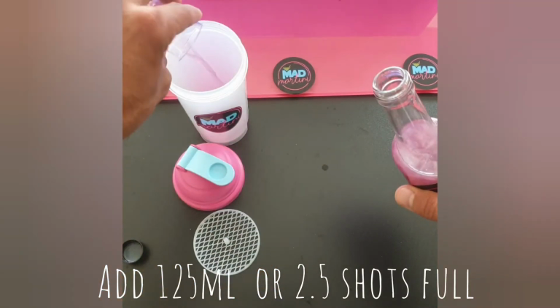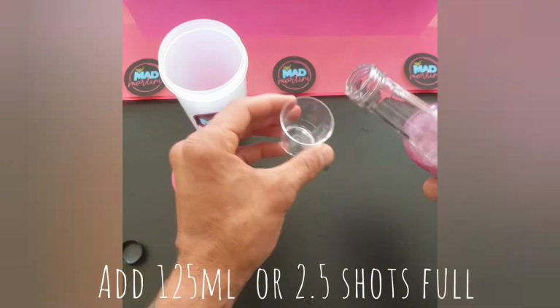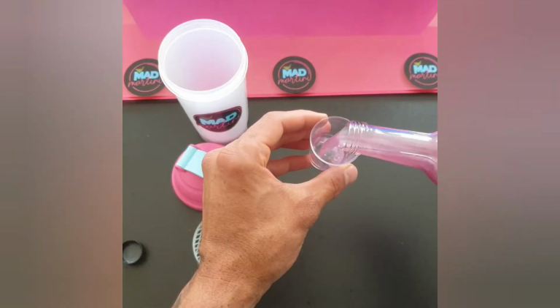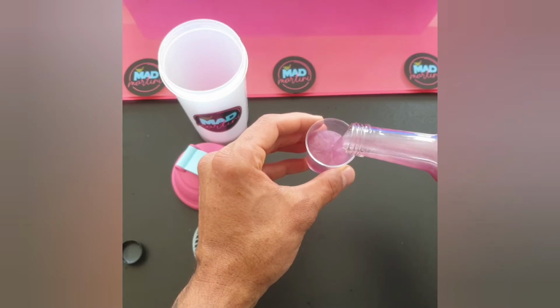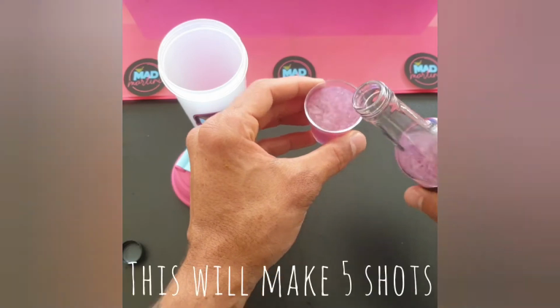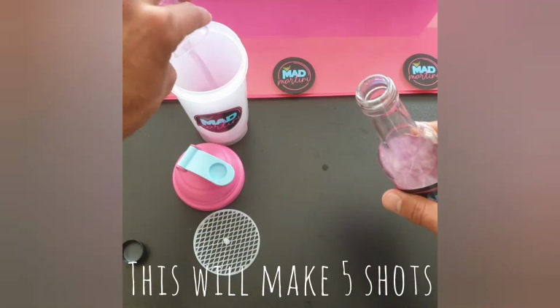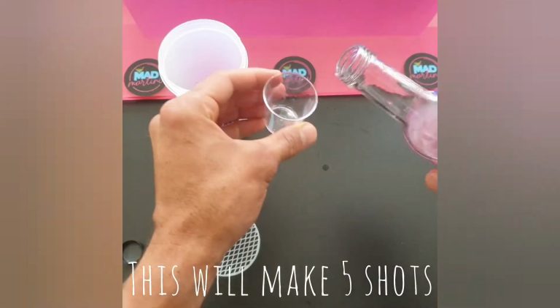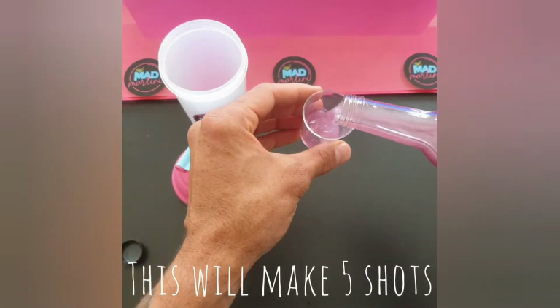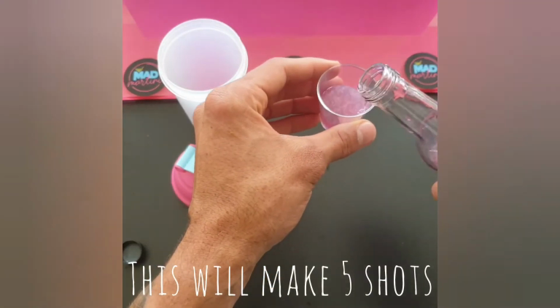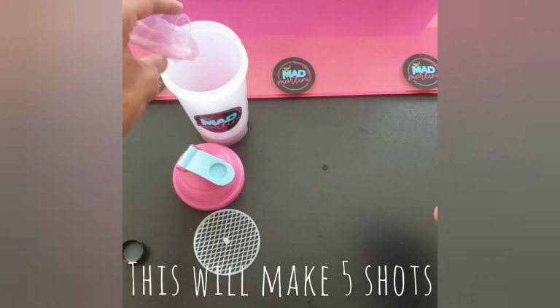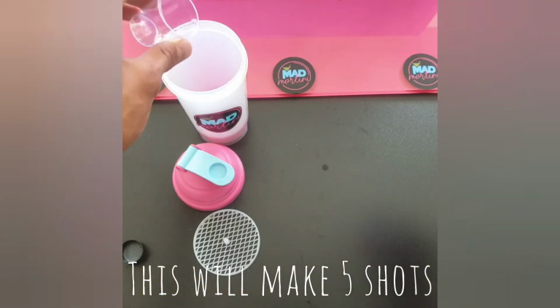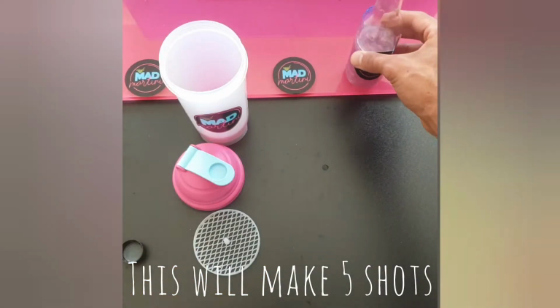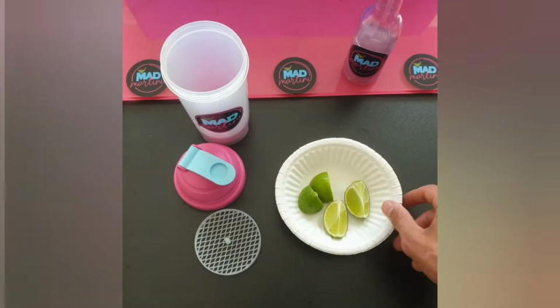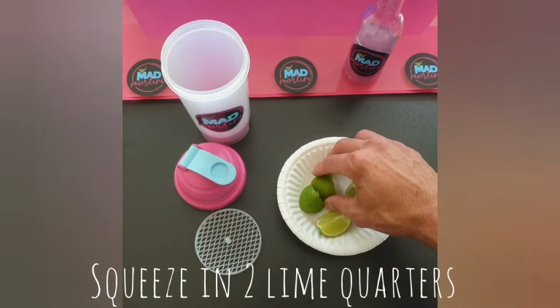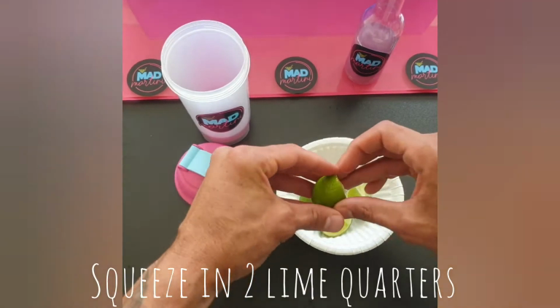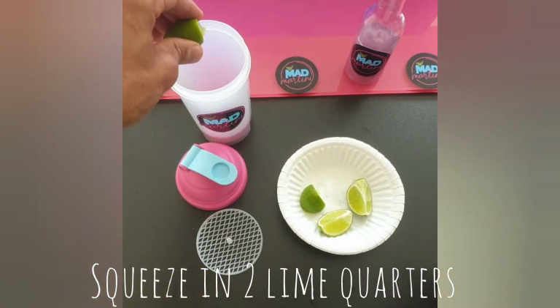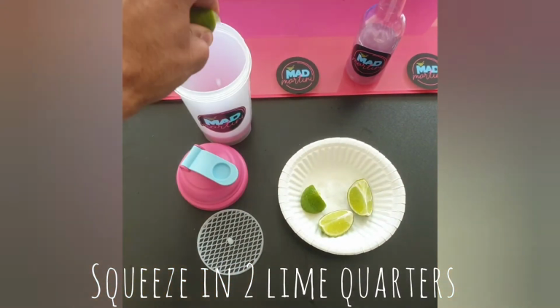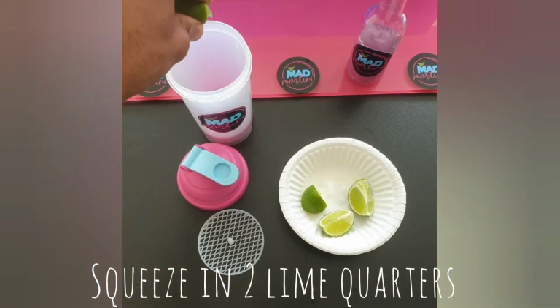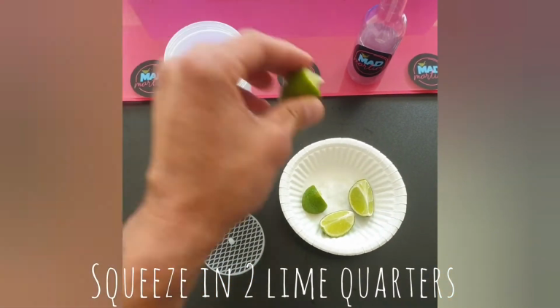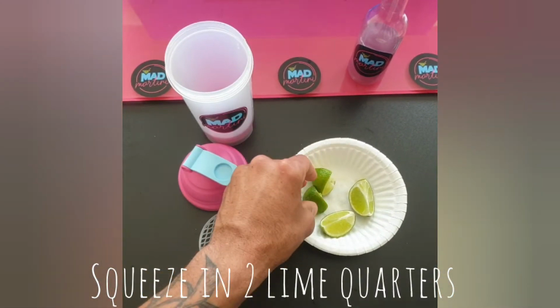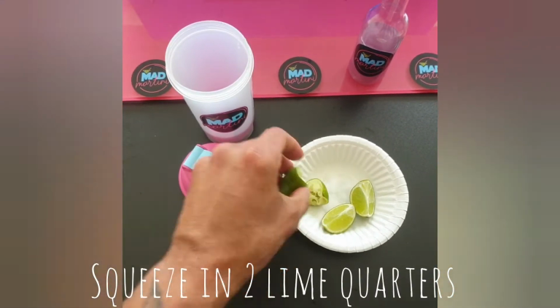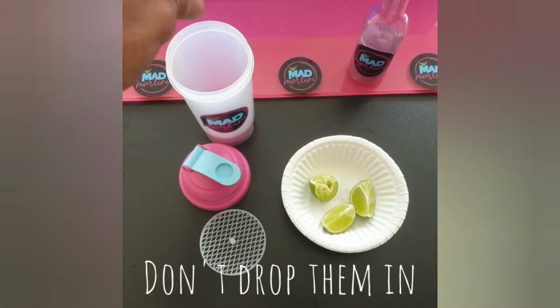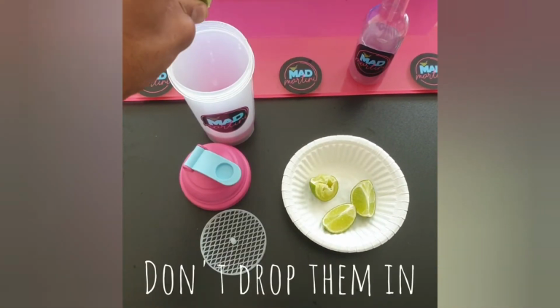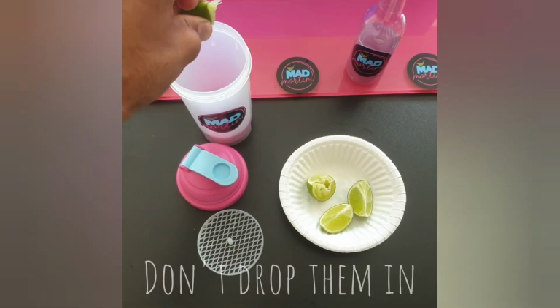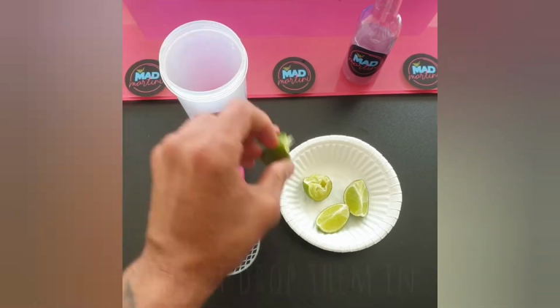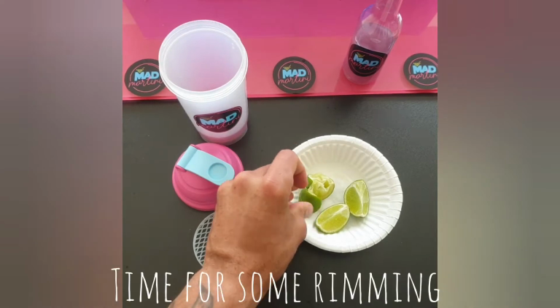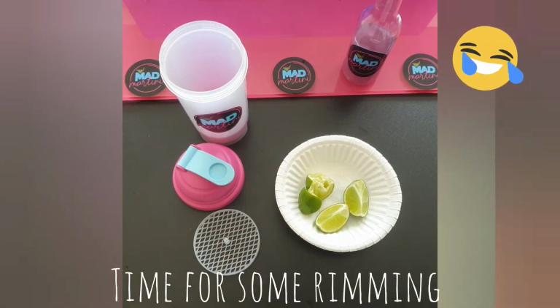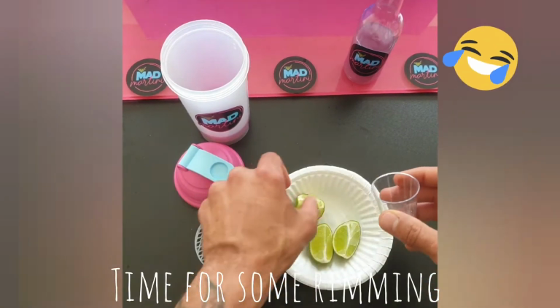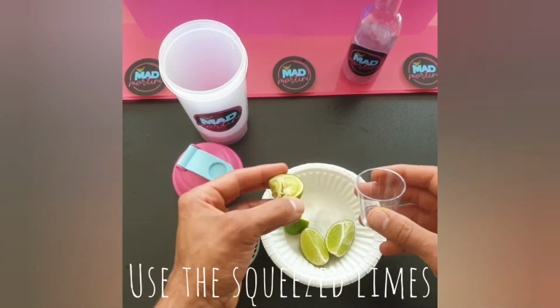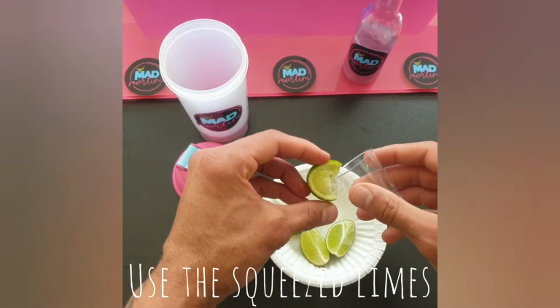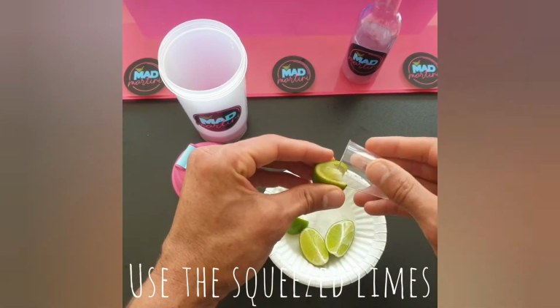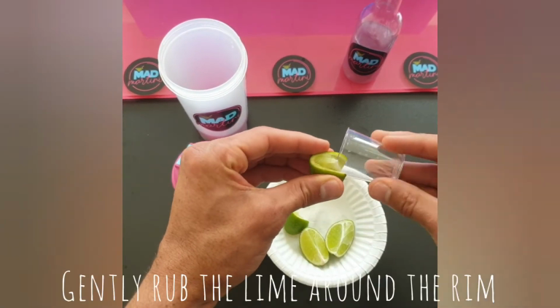Add 125ml or two and a half shots of the Fluffy Unicorn mix — this will make five shots. Squeeze in two of the lime quarters and set them to the side. Don't drop them in. Time for some rimming.